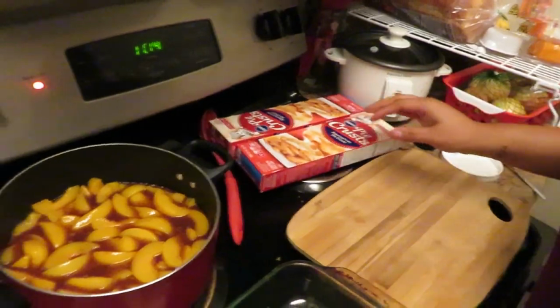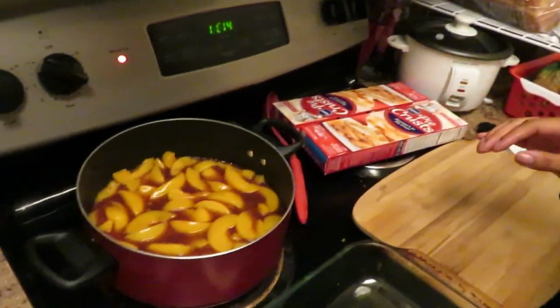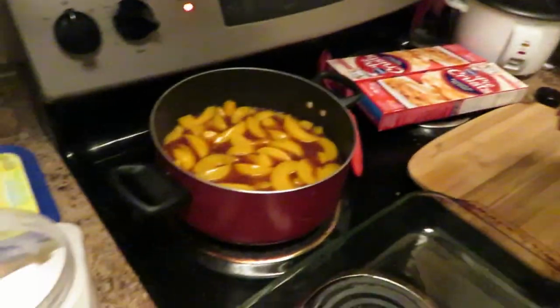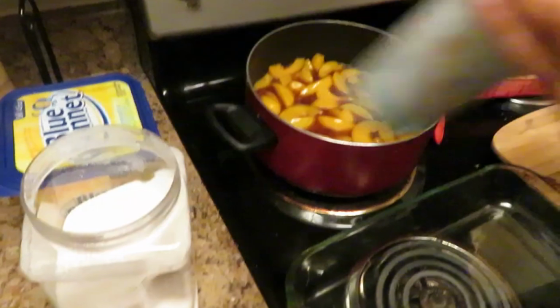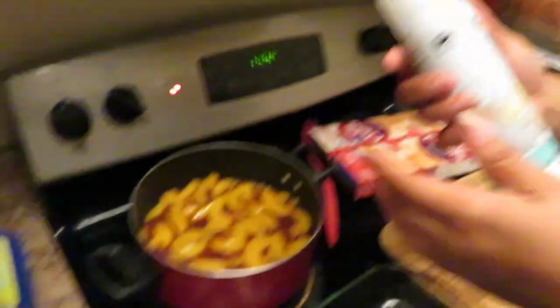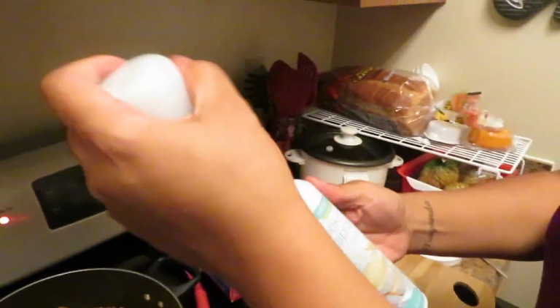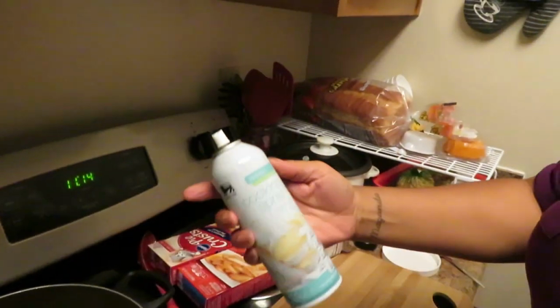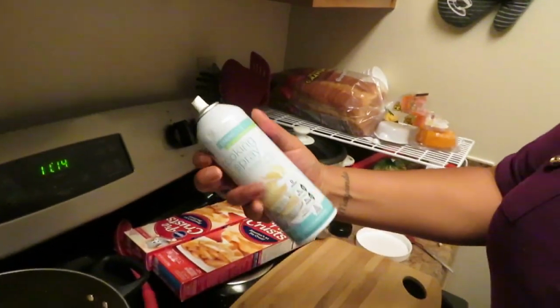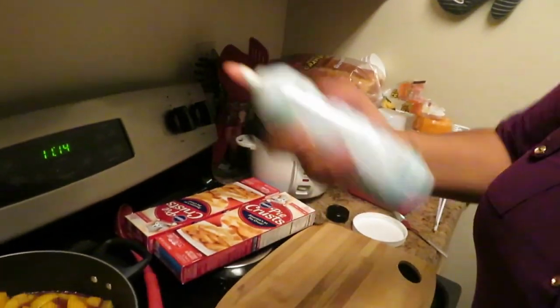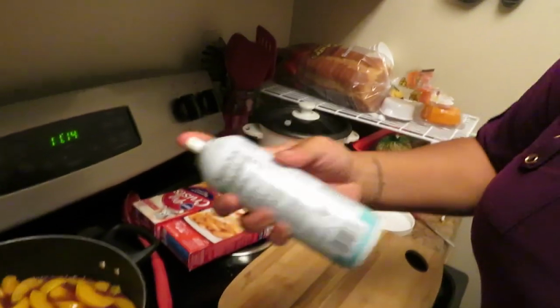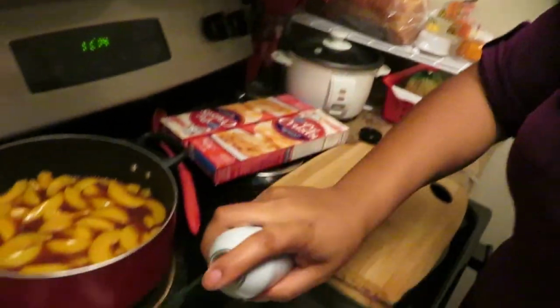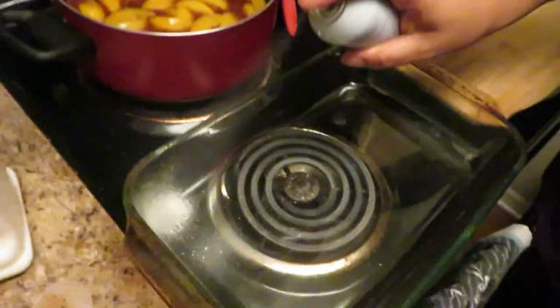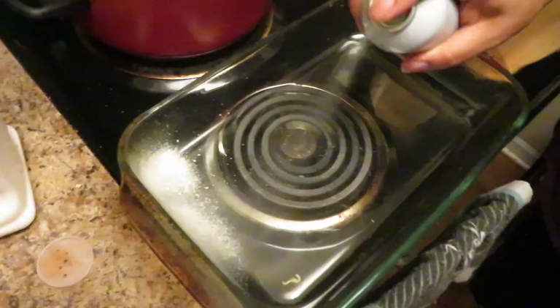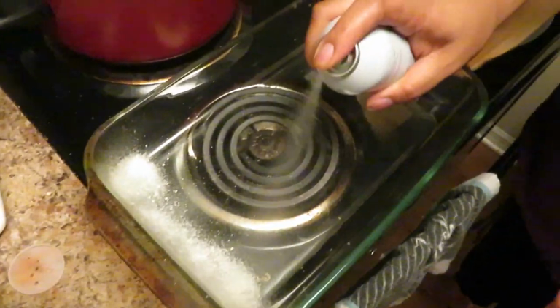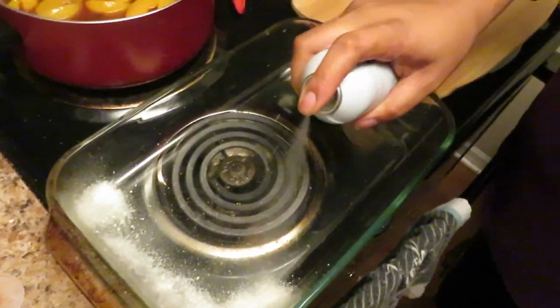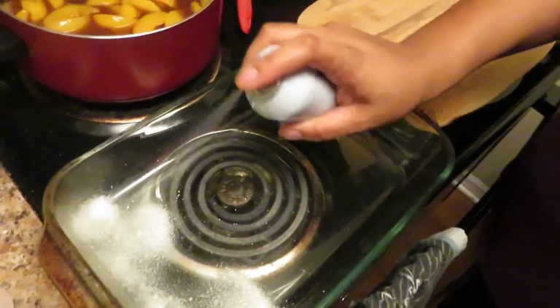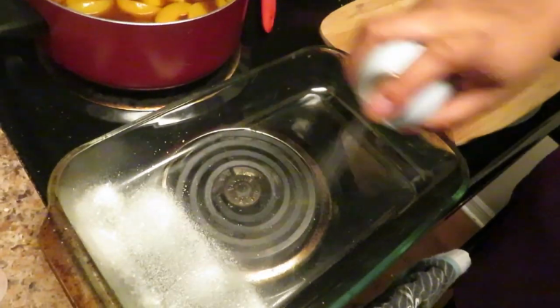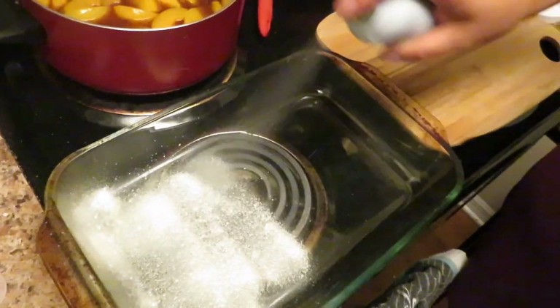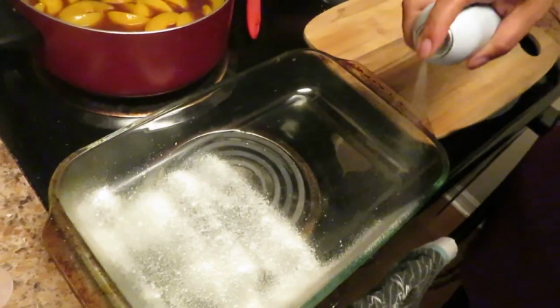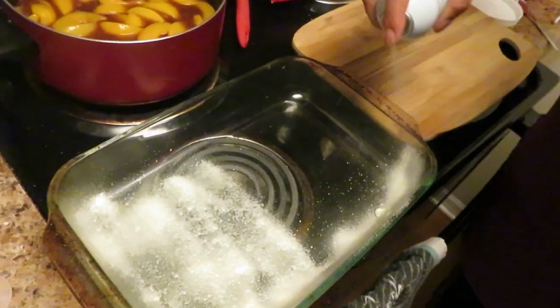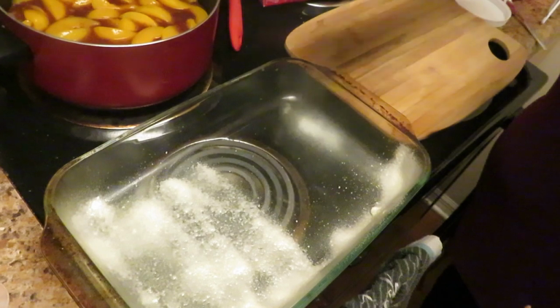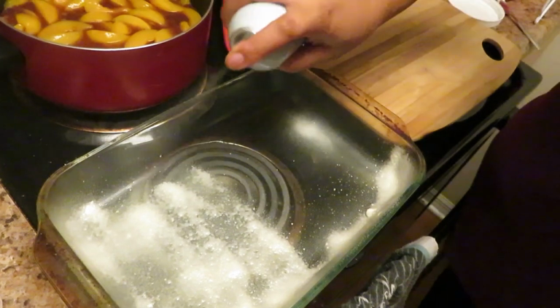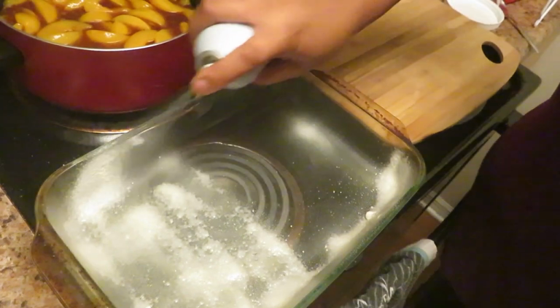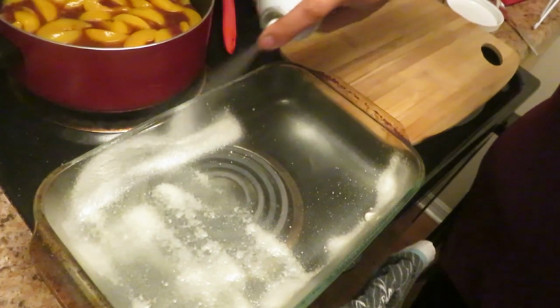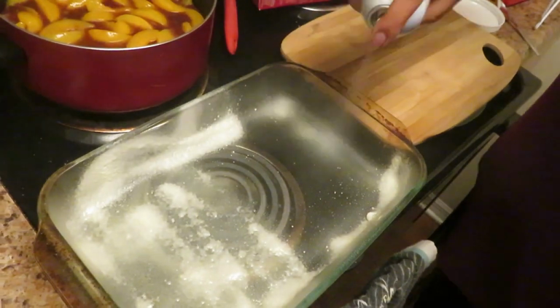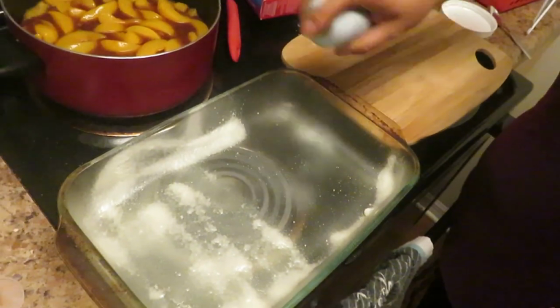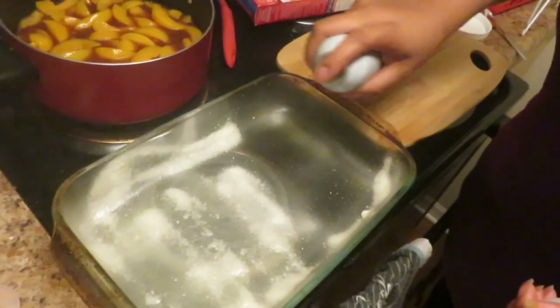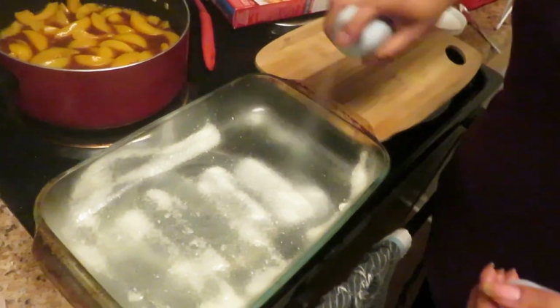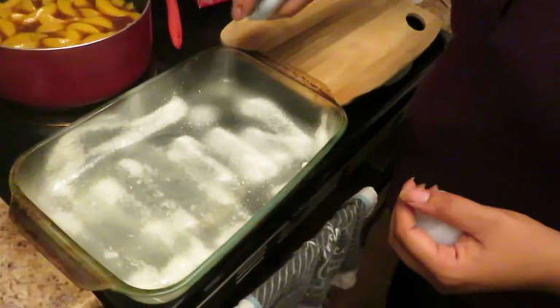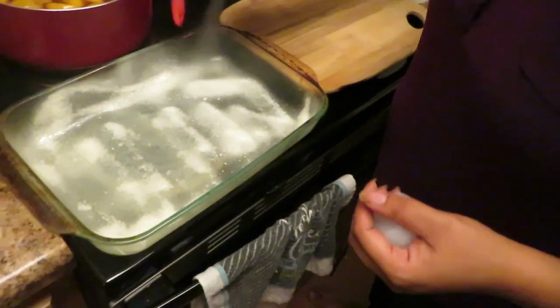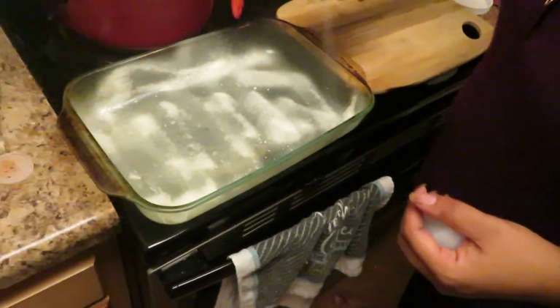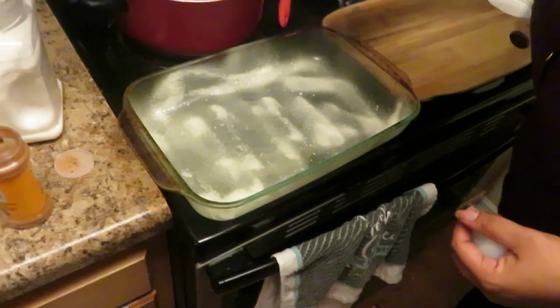Spray your pan. Use baking spray if you have it; if not, just use regular spray. You want to spray that really good. You don't want no sticky sticky — you don't want your dough to stick.